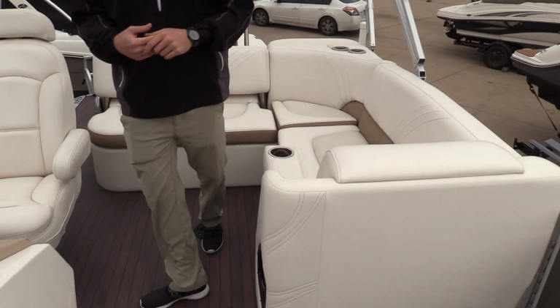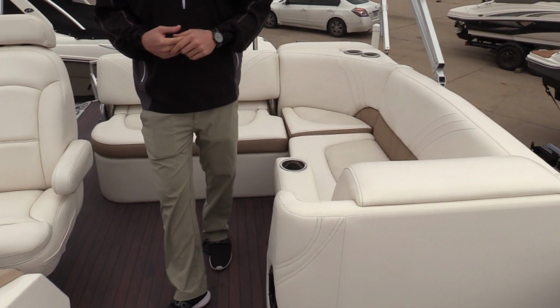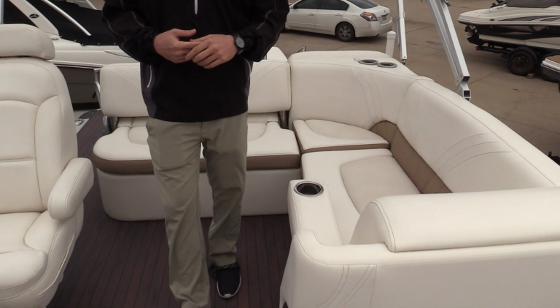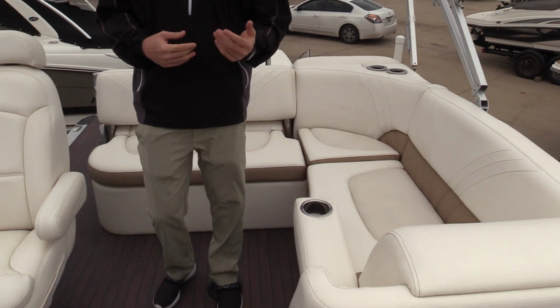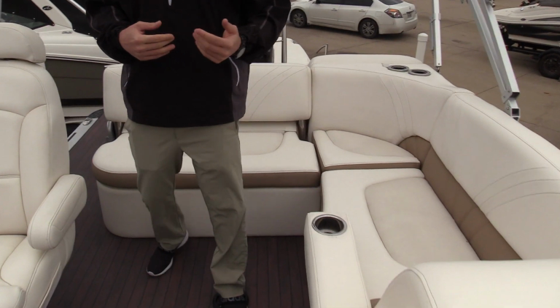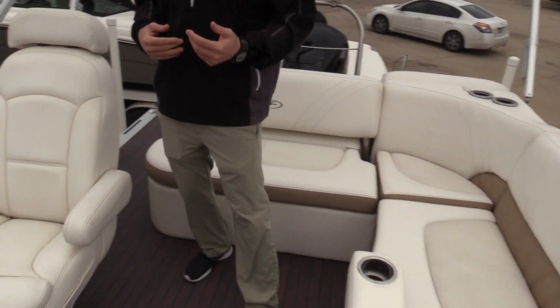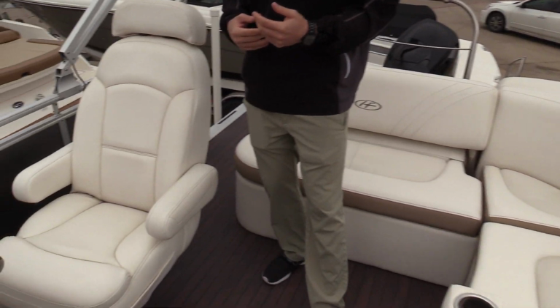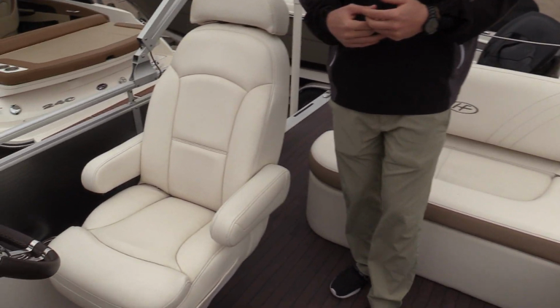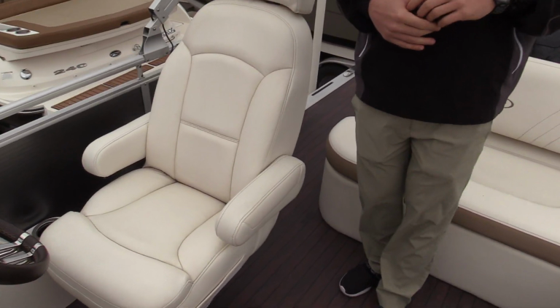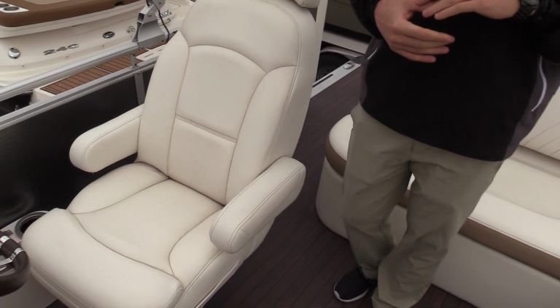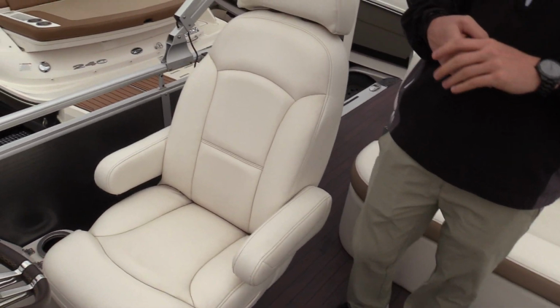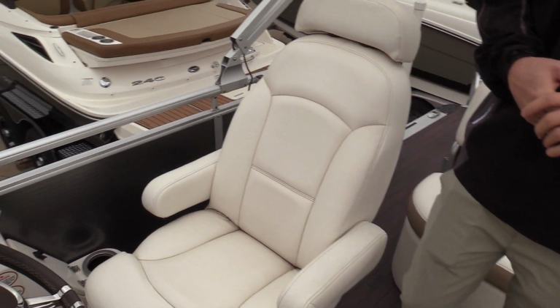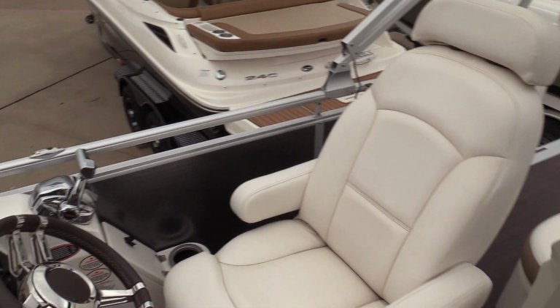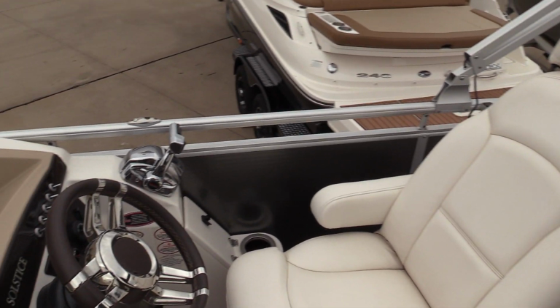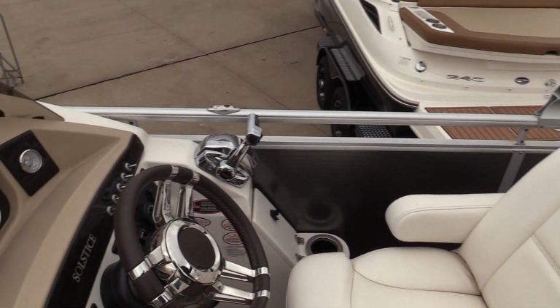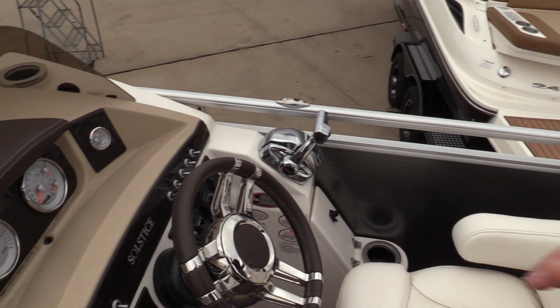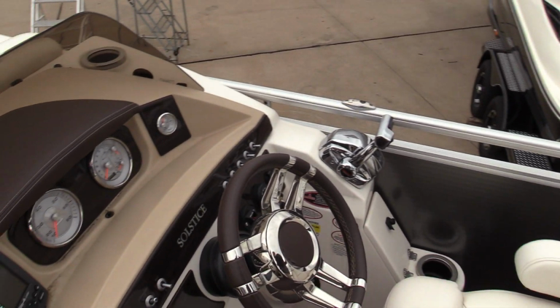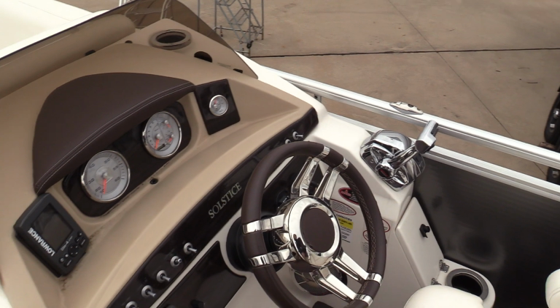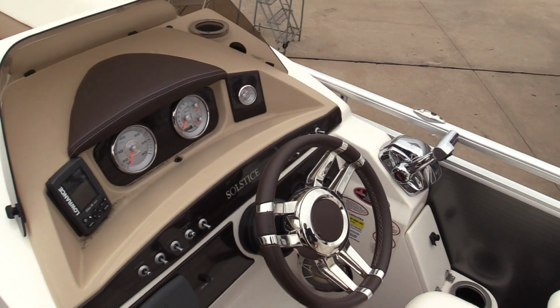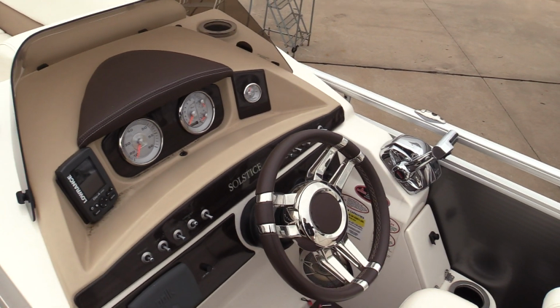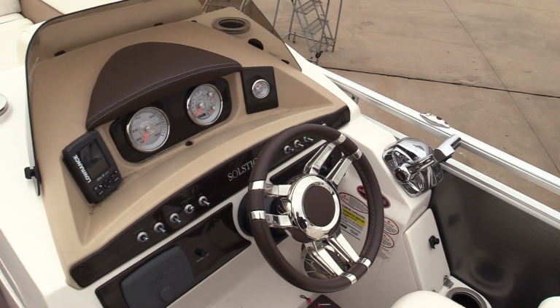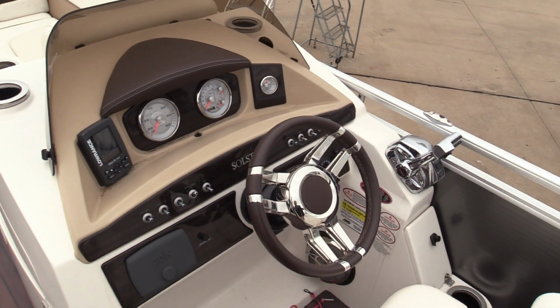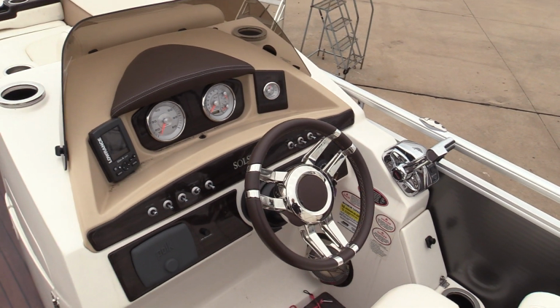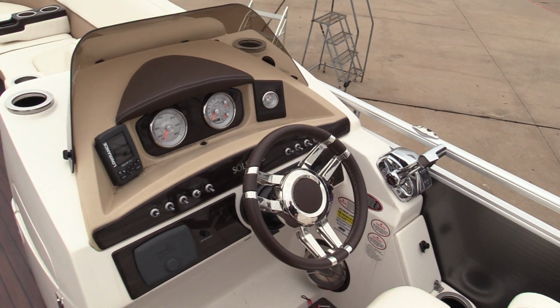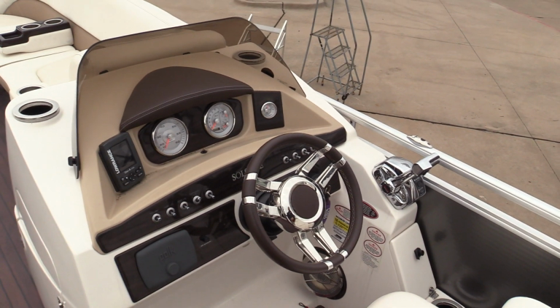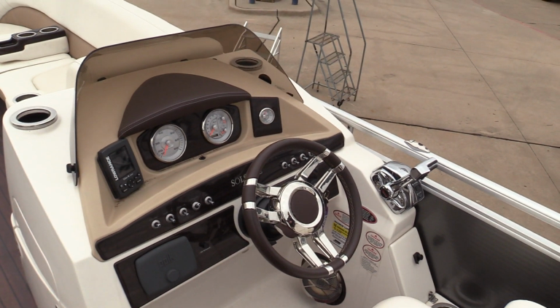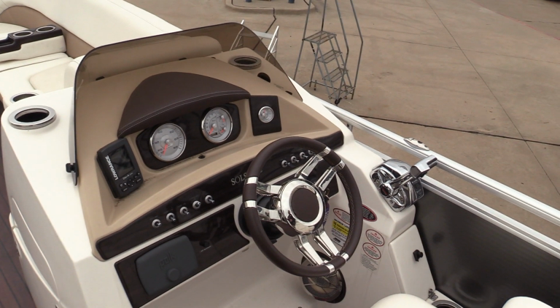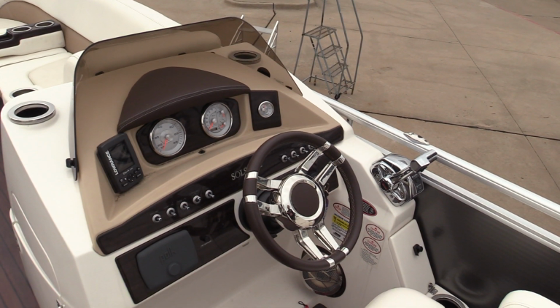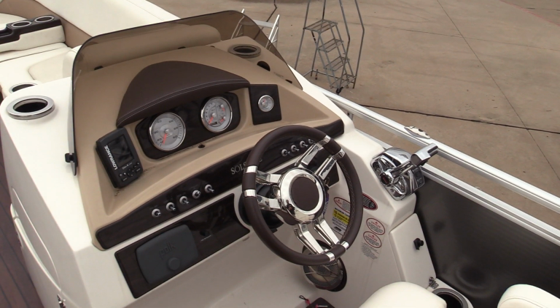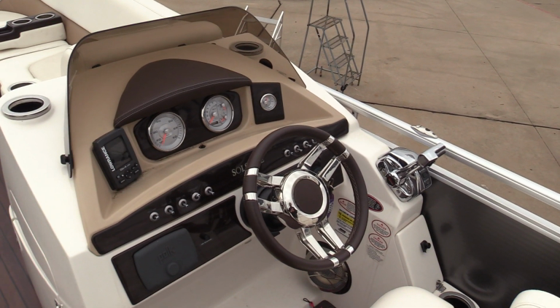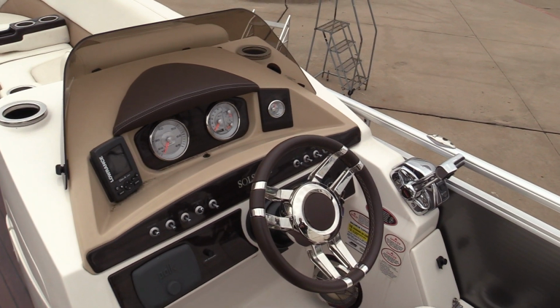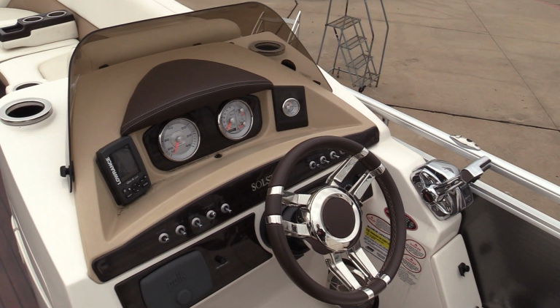Tons of added options on this boat as well. It has a Polk stereo system and a Lowrance depth finder right there. This boat does only have 37 hours on it.